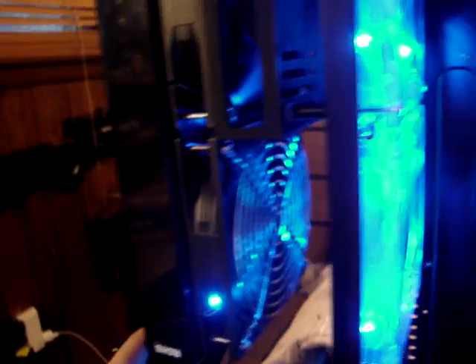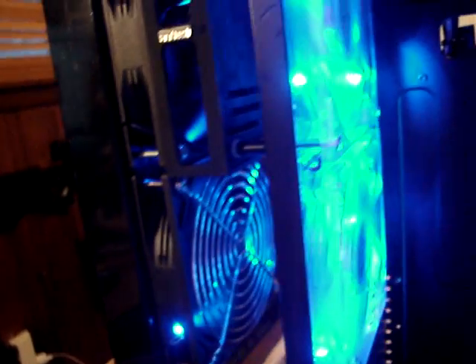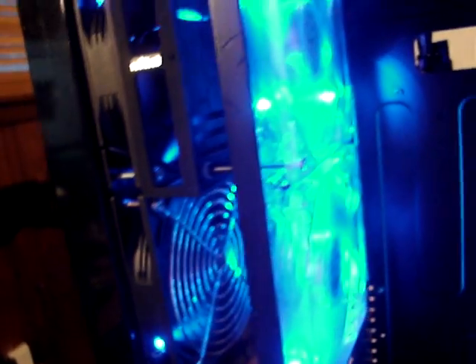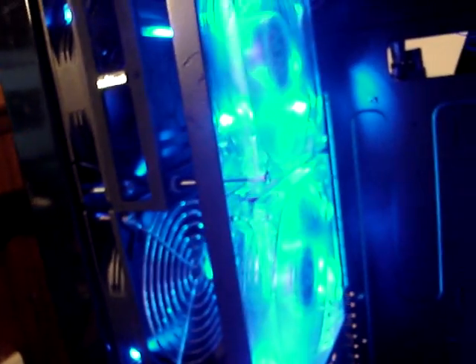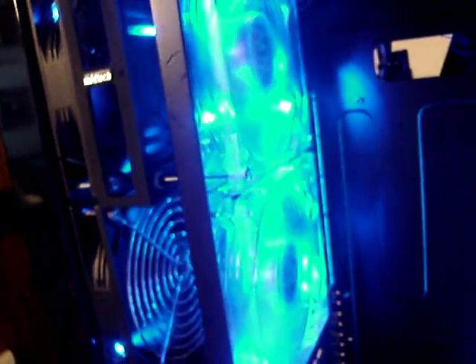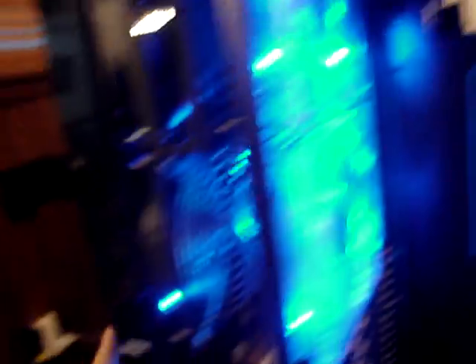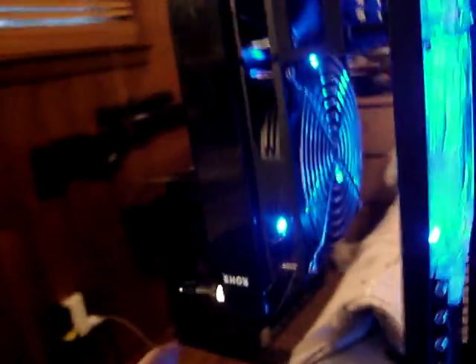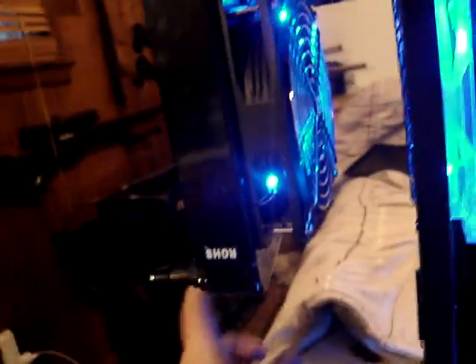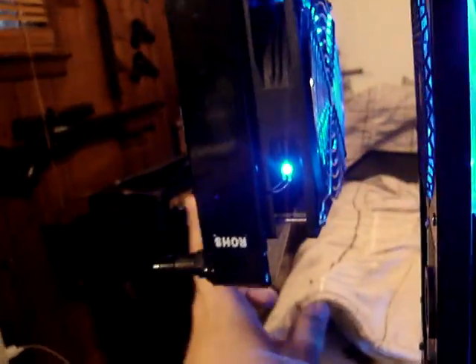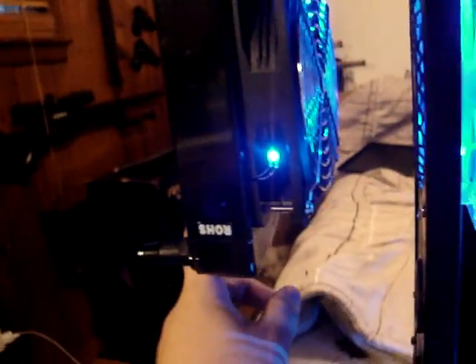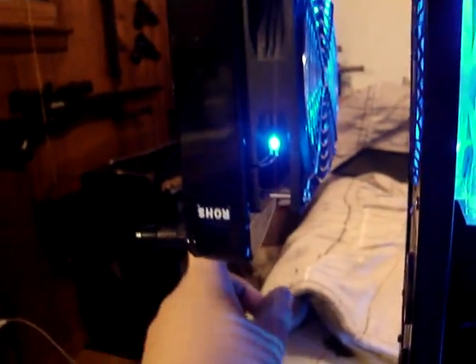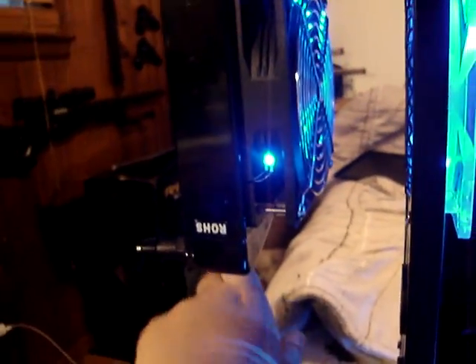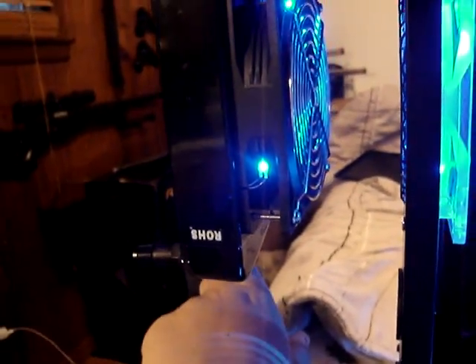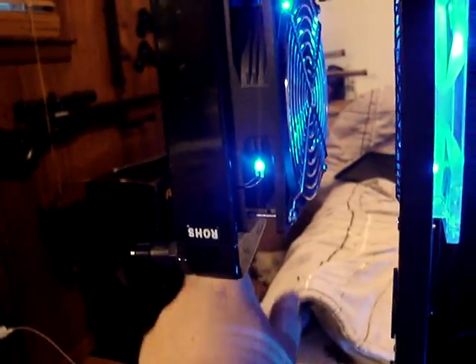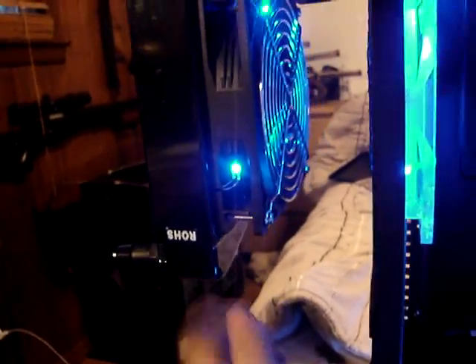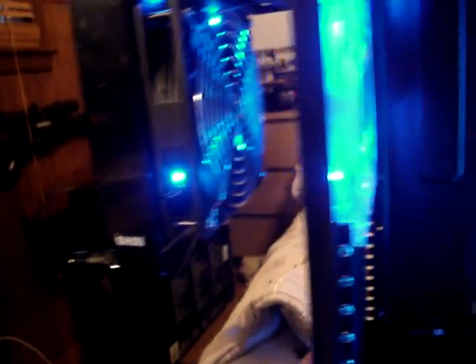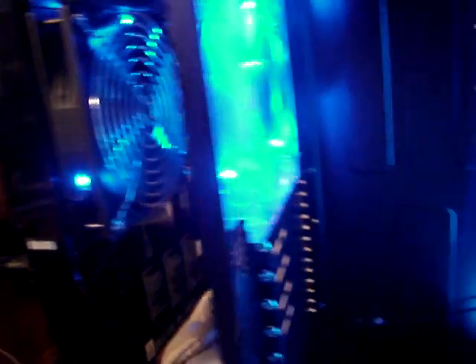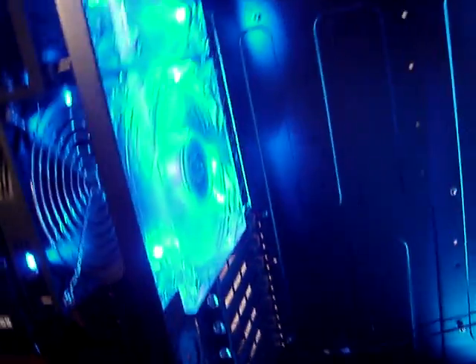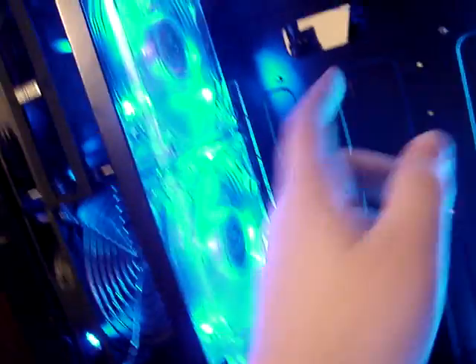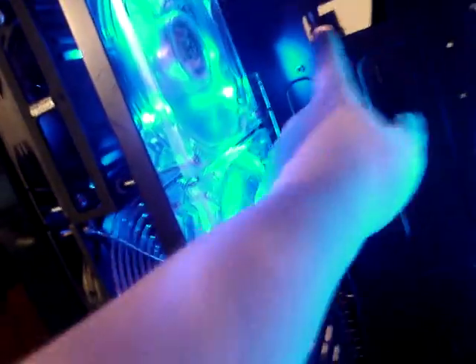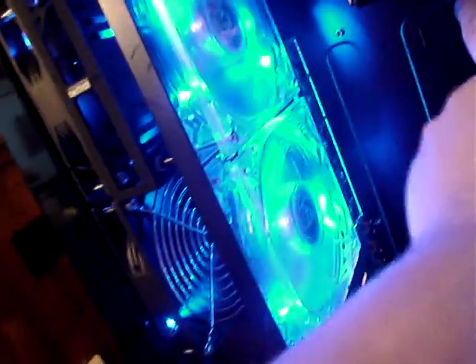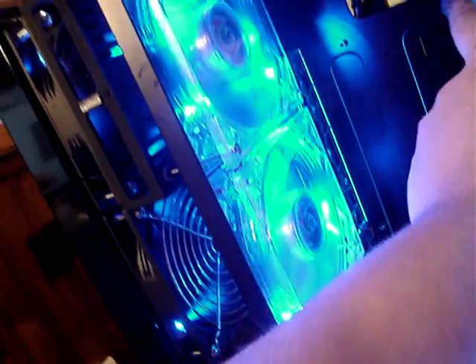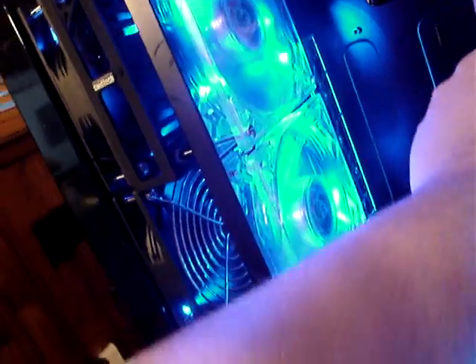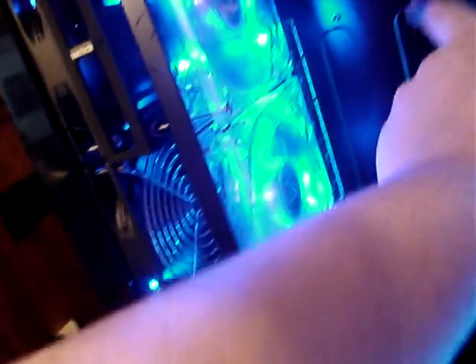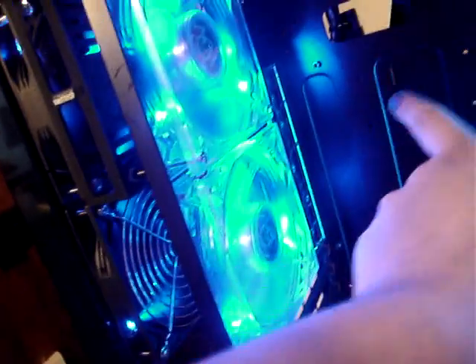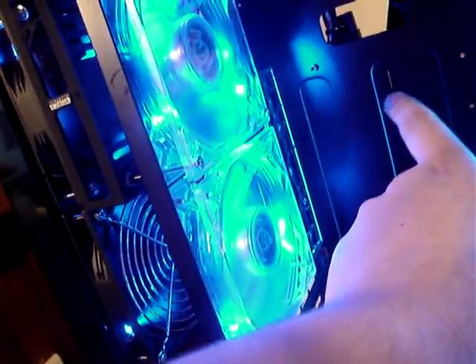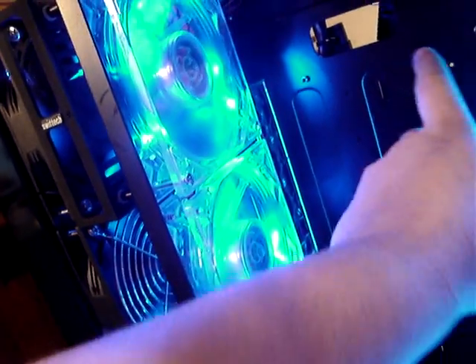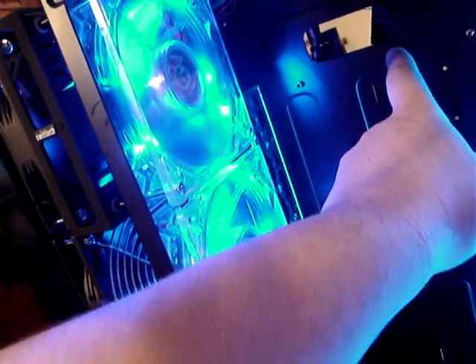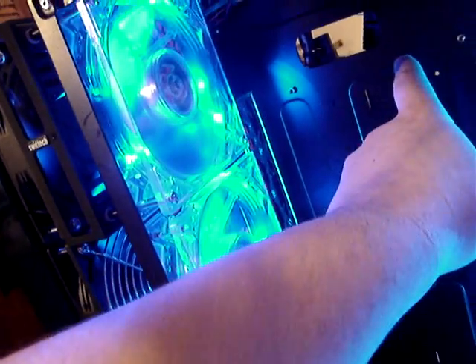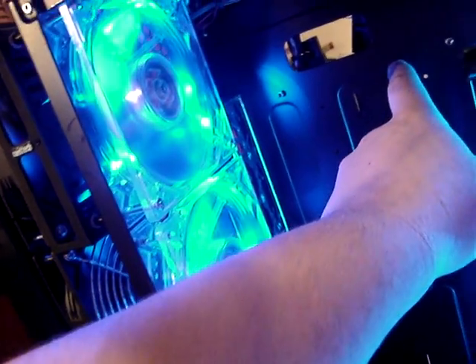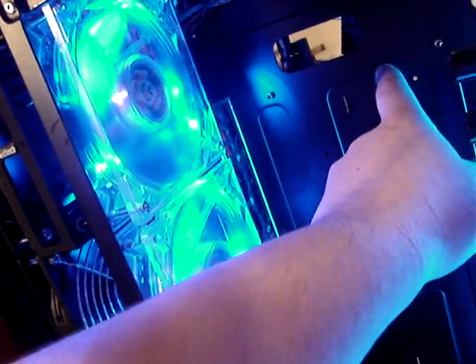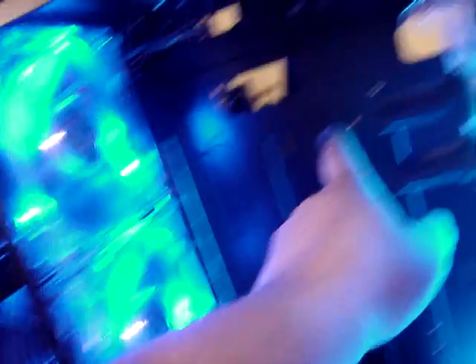Then I'm going to have, I think, the CPU water block right here, and it's going to go right here. And I got my hand stuck in the fan.